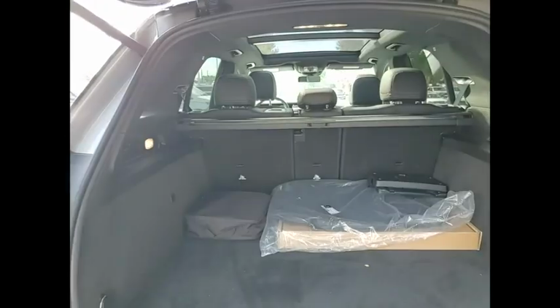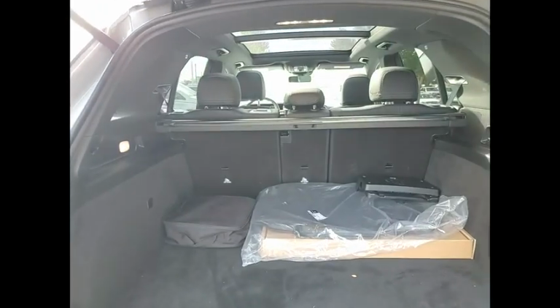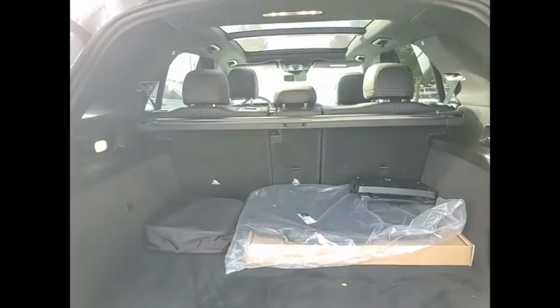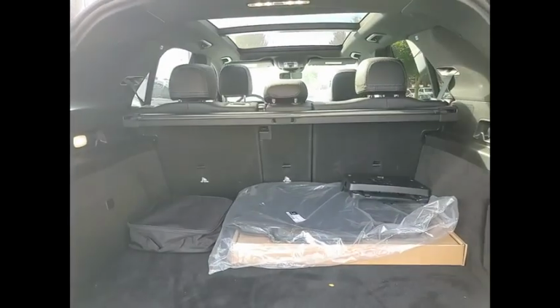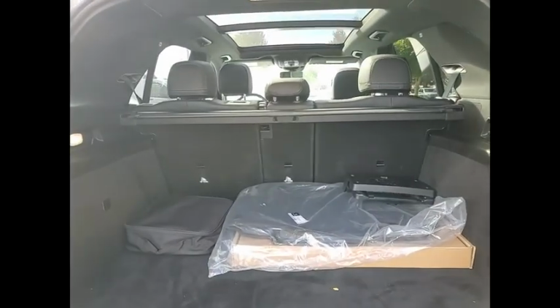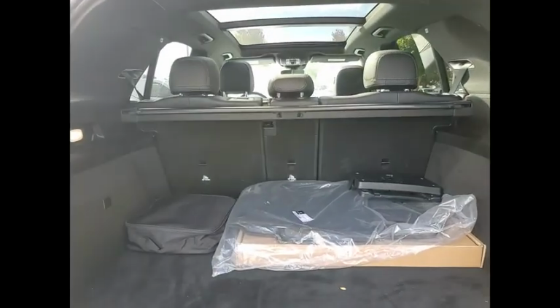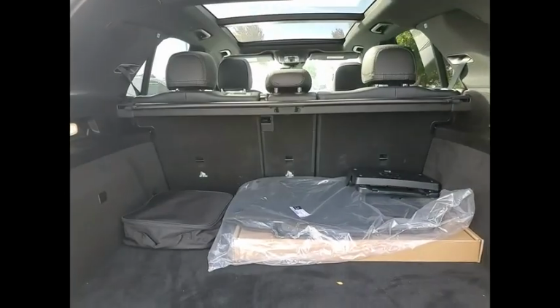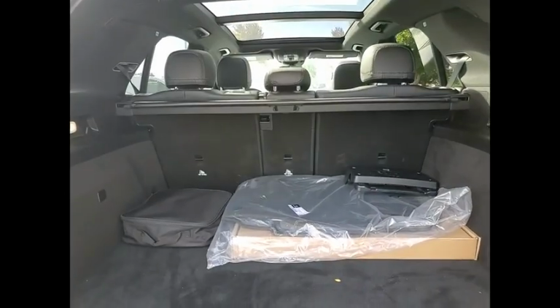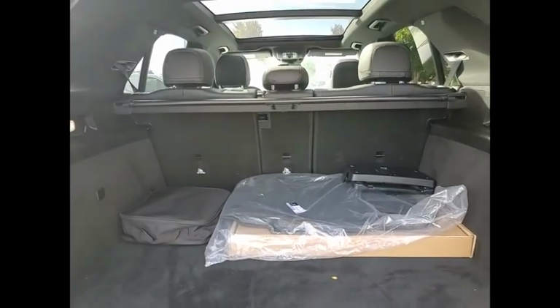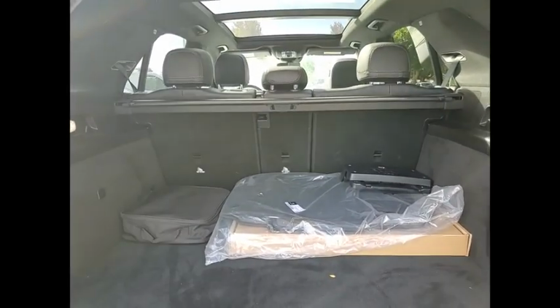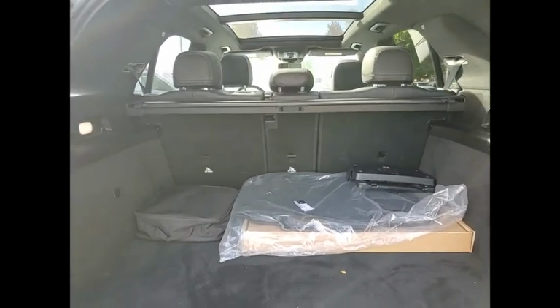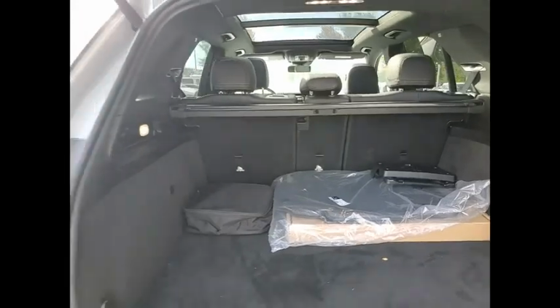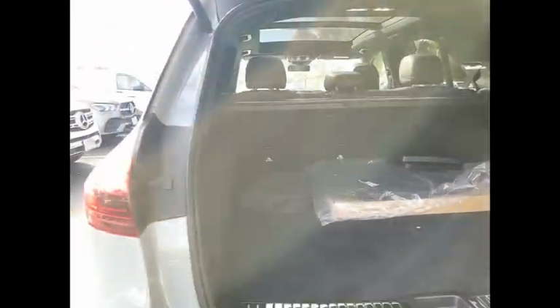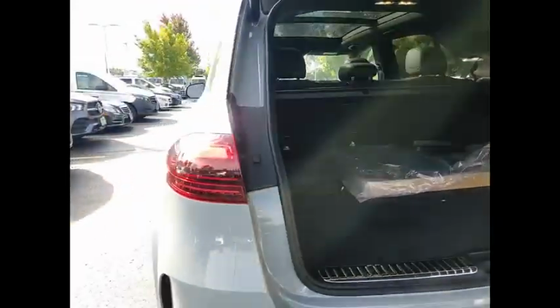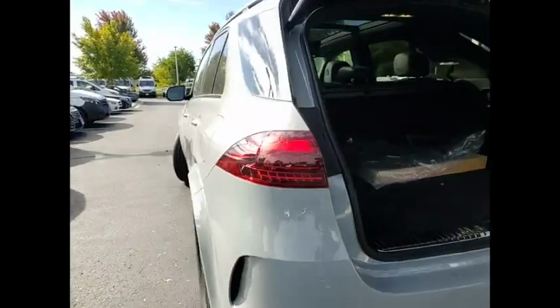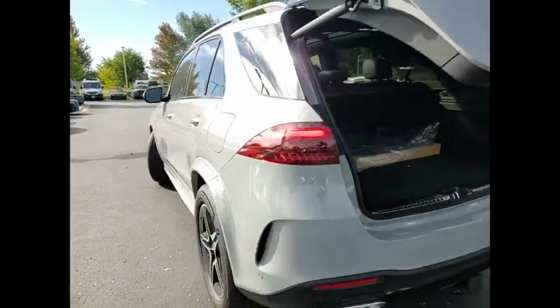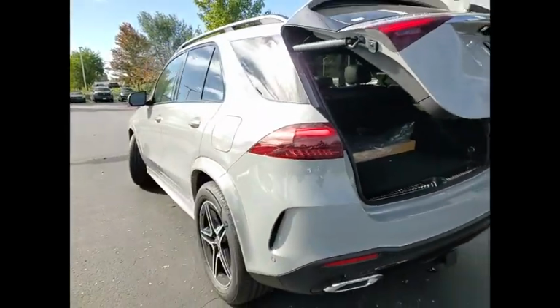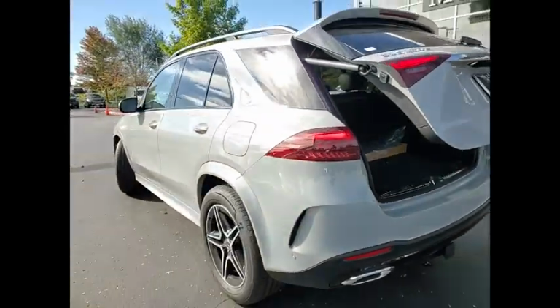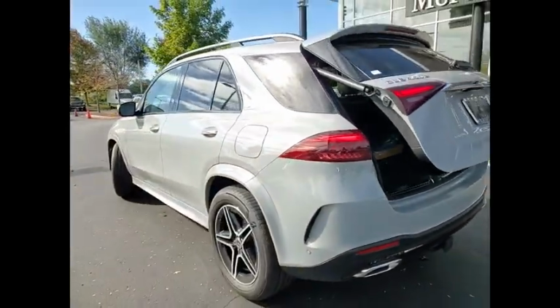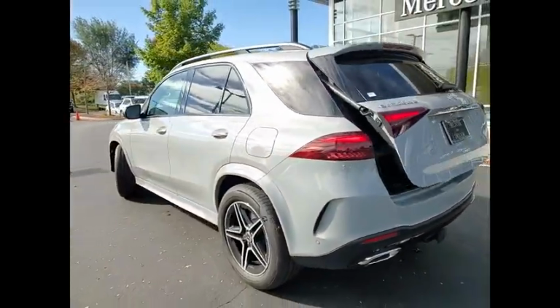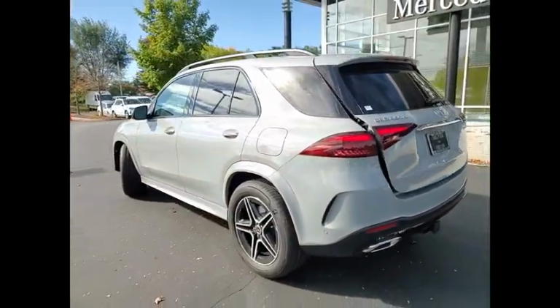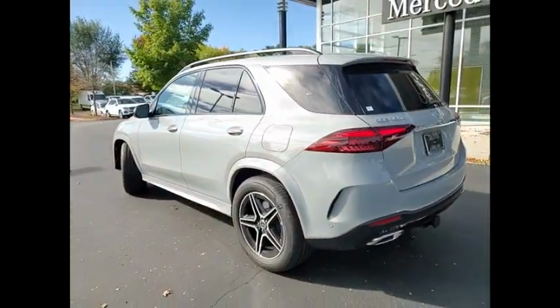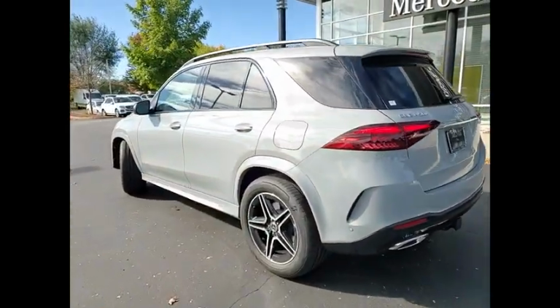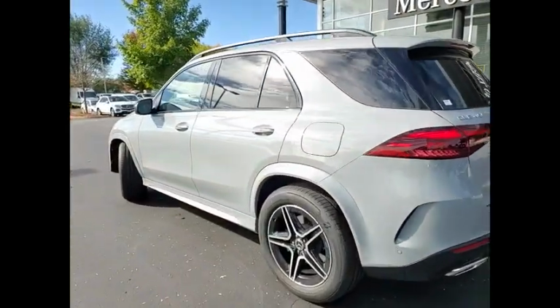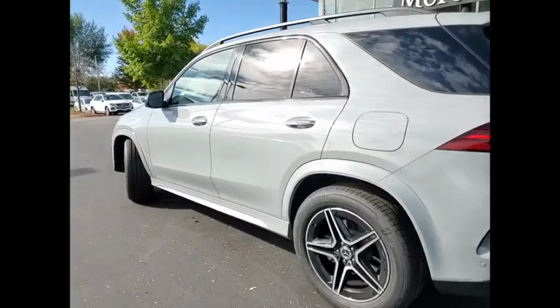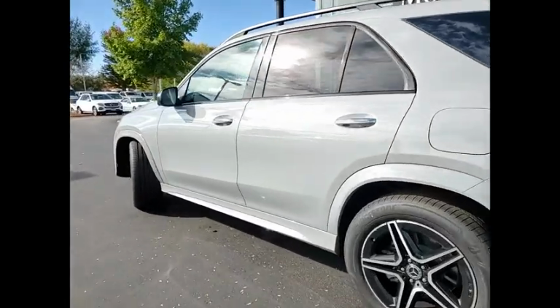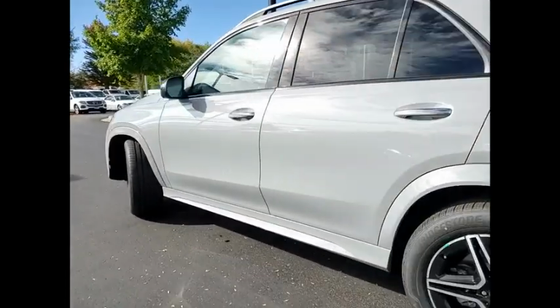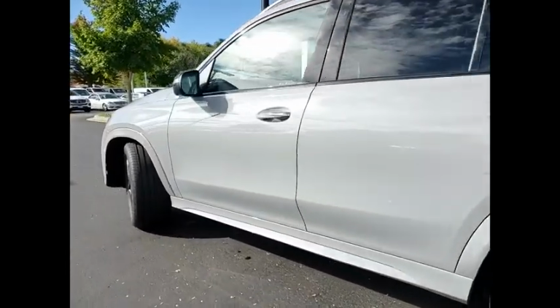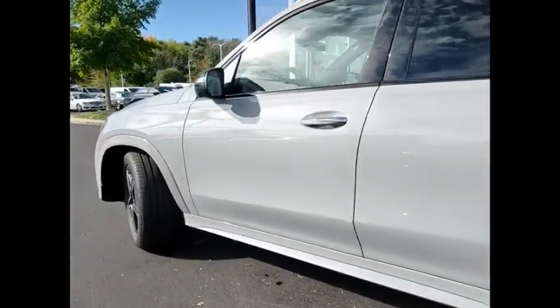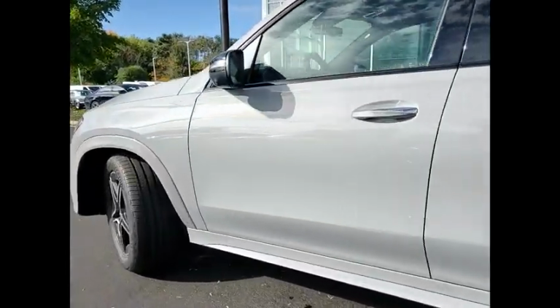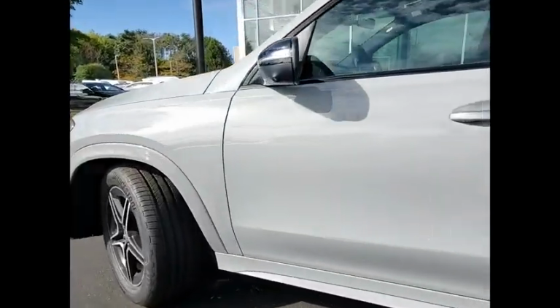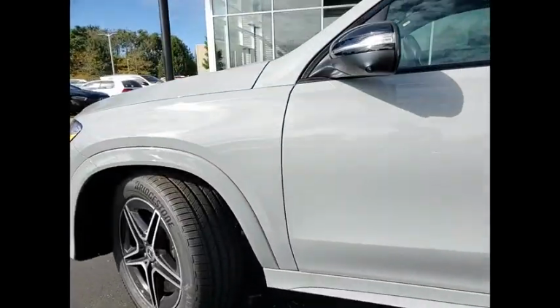Here are some of this vehicle's great options: surround view camera, heated steering wheel, leather and wood steering wheel, winter package, trailer hitch receiver, panorama sunroof. Come see the car for yourself.